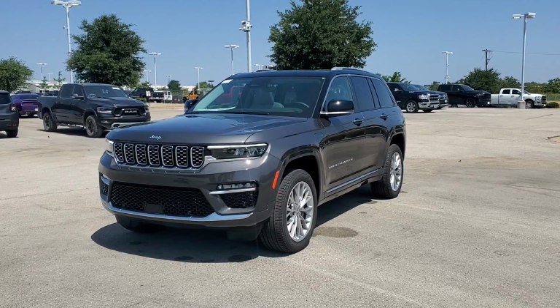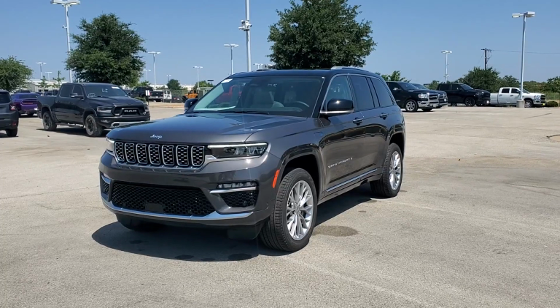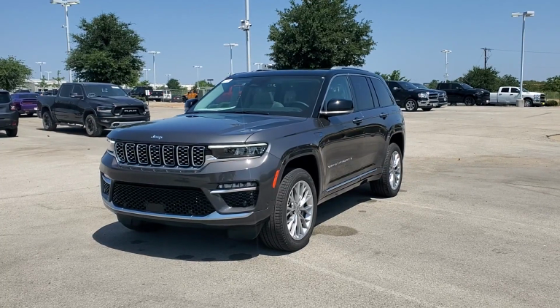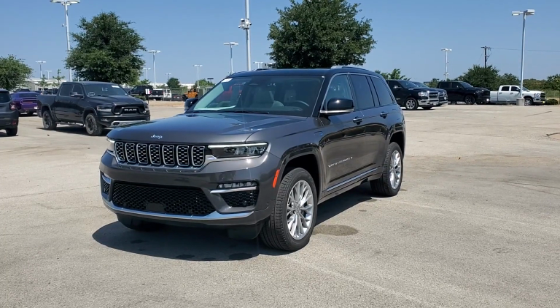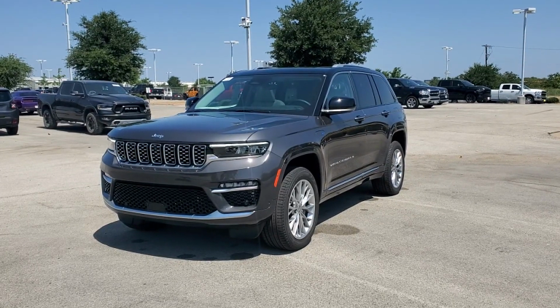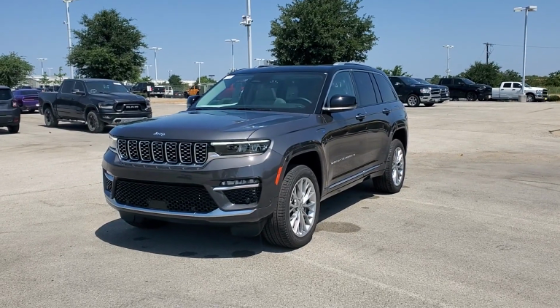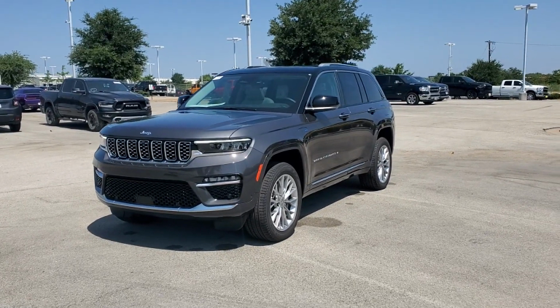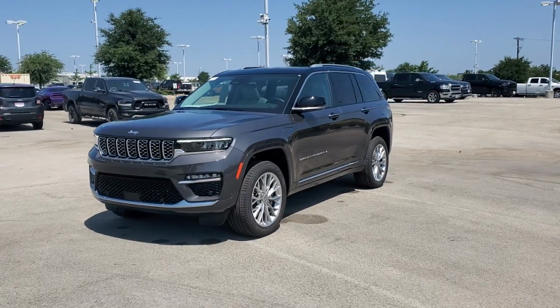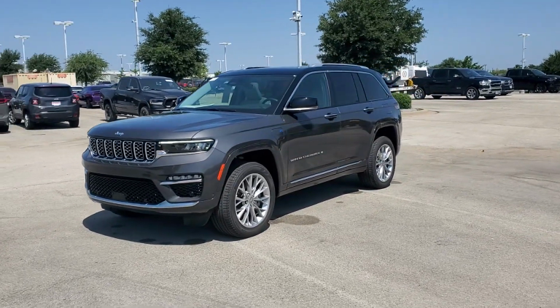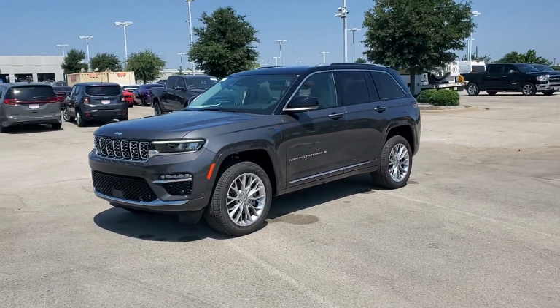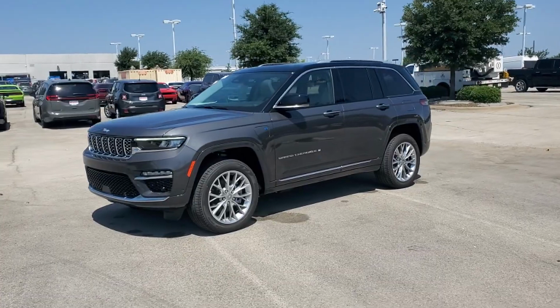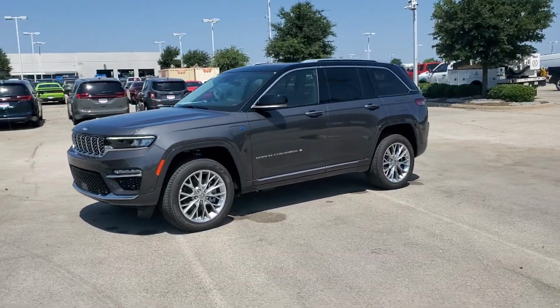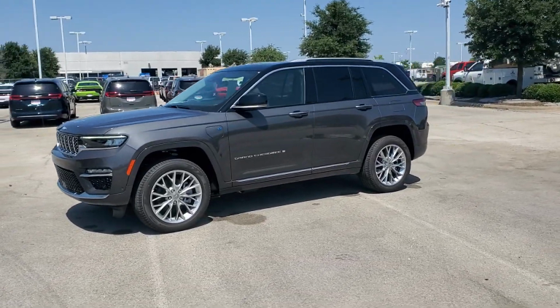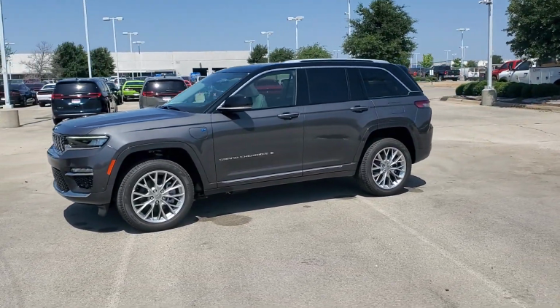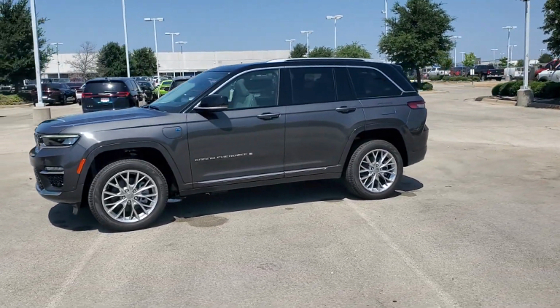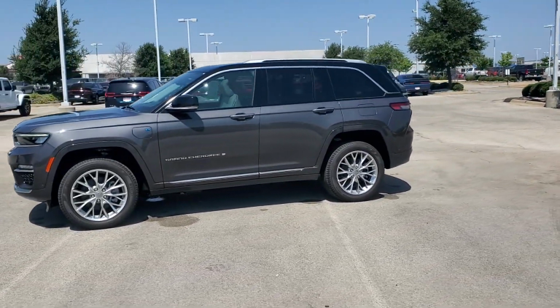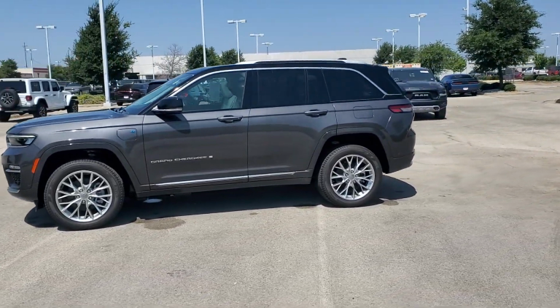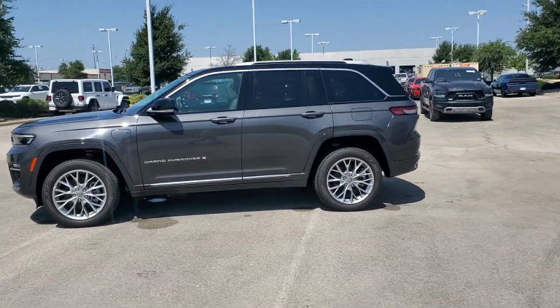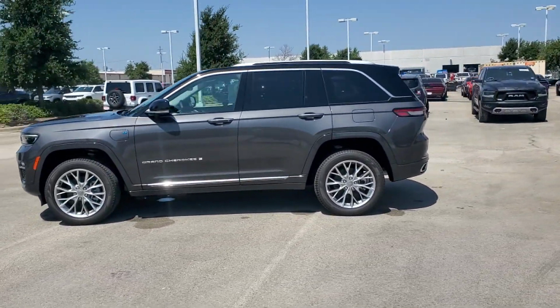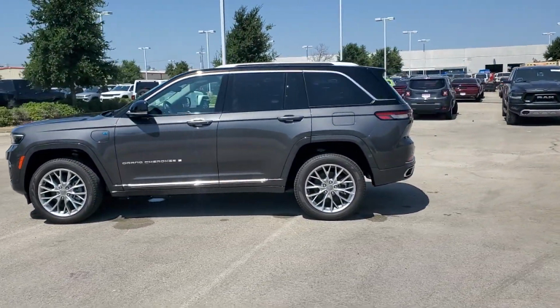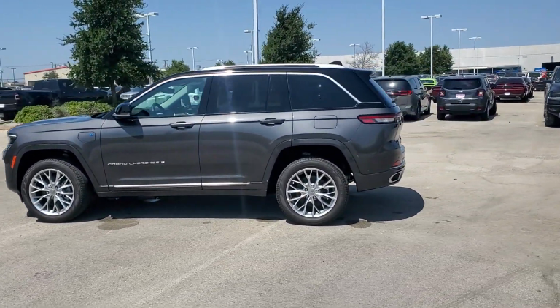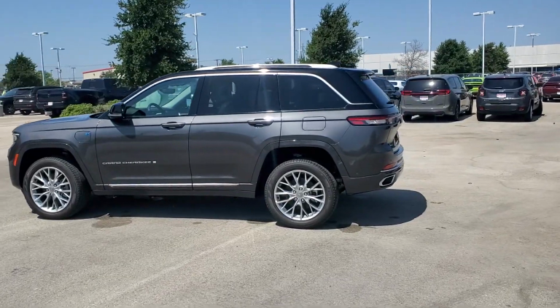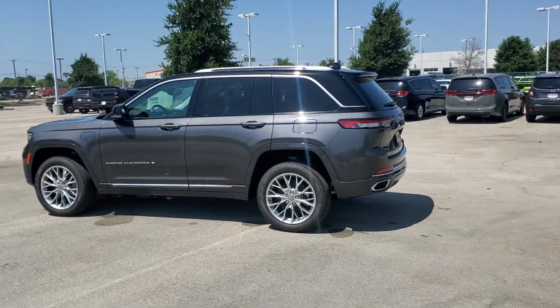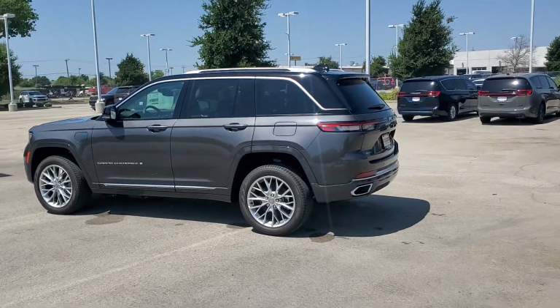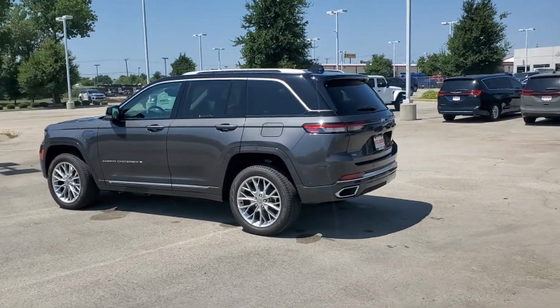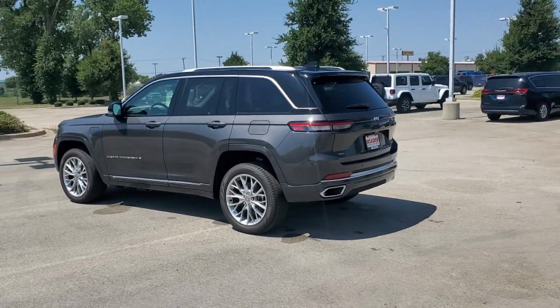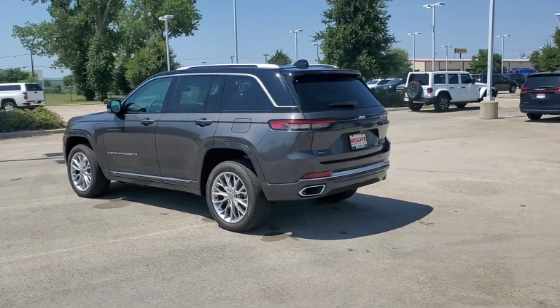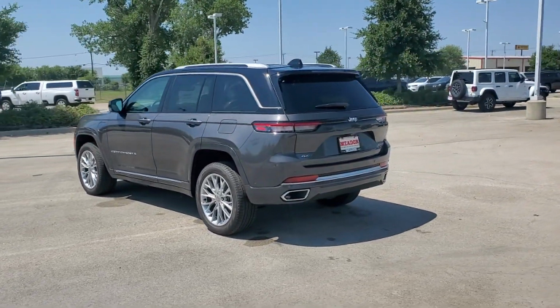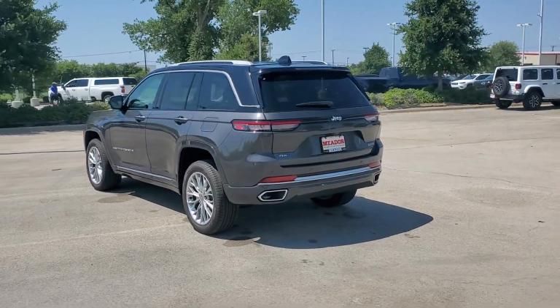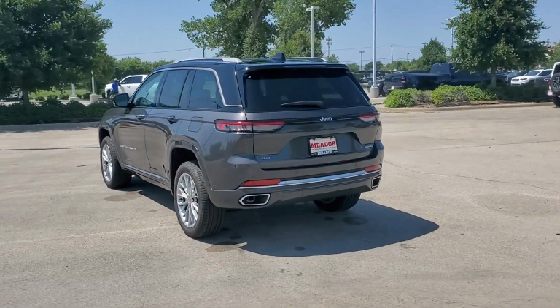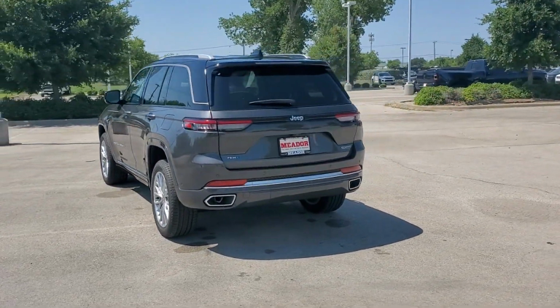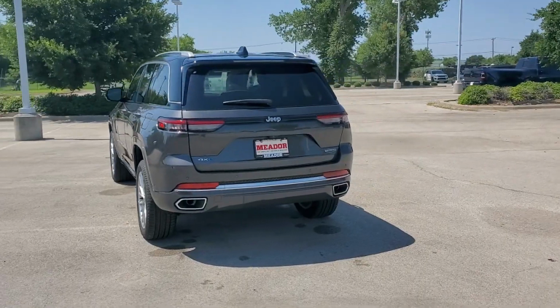Enjoy the view of this 2022 Jeep Grand Cherokee. The Grand Cherokee keeps you safe, connected, and entertained while you explore your world in confidence and refined luxury. These are just some of the great options this vehicle comes with.